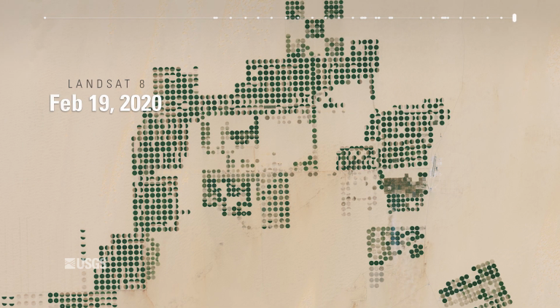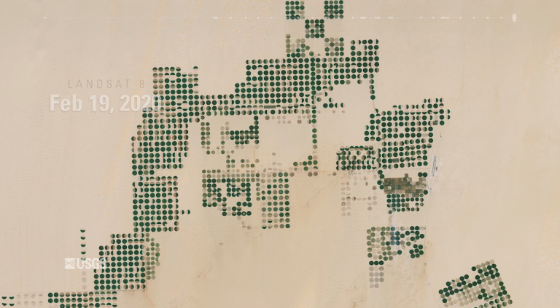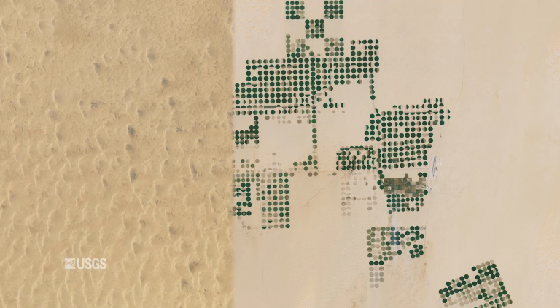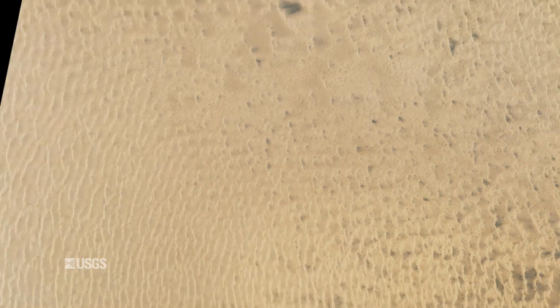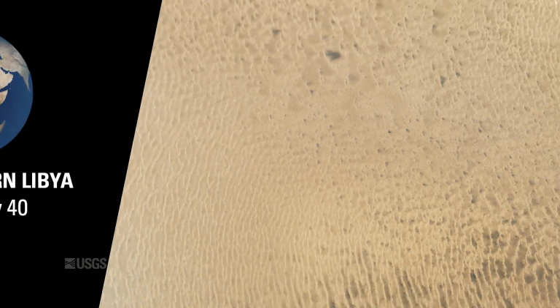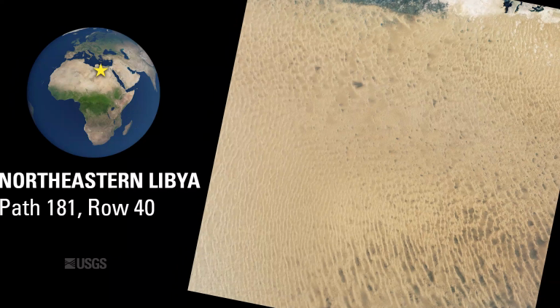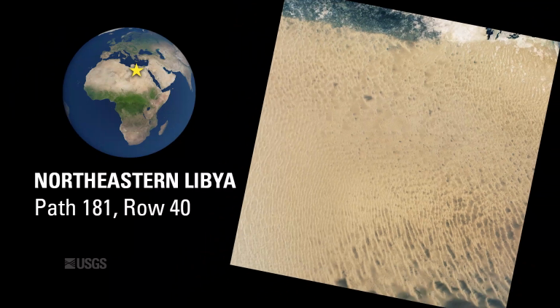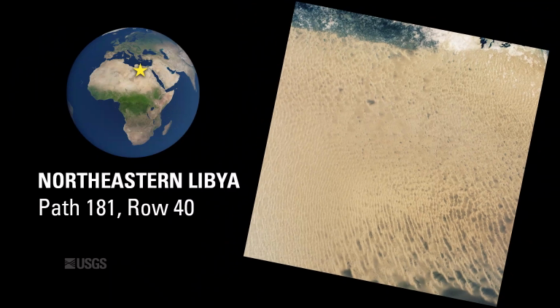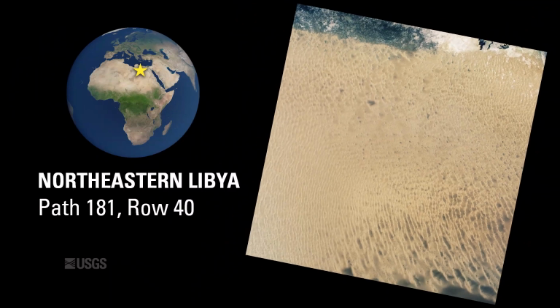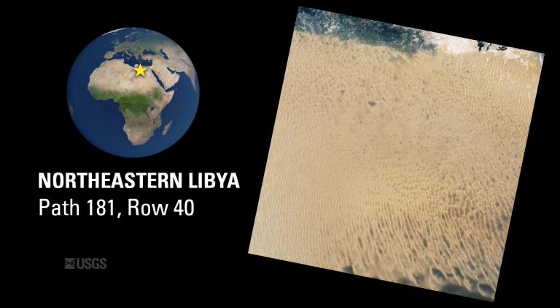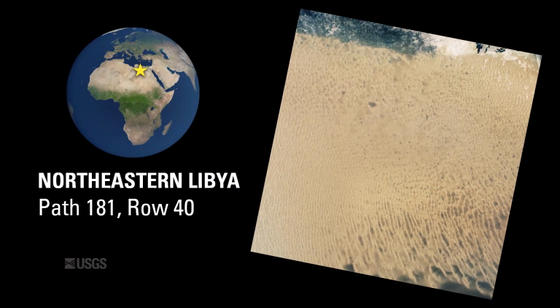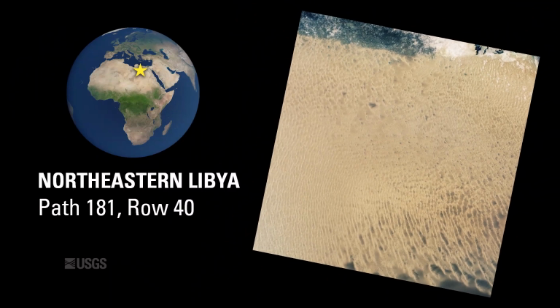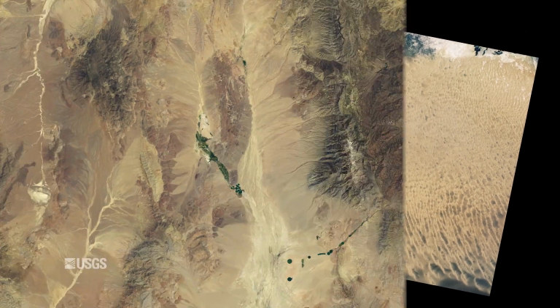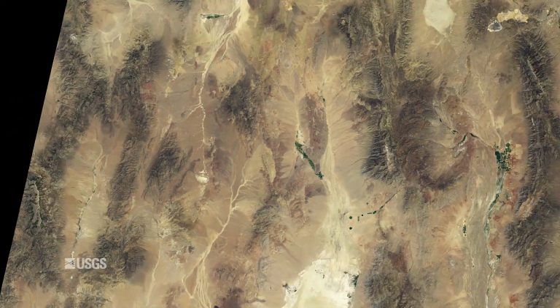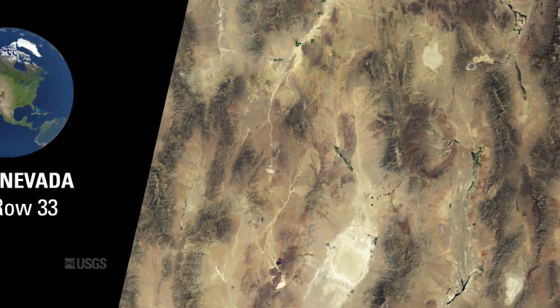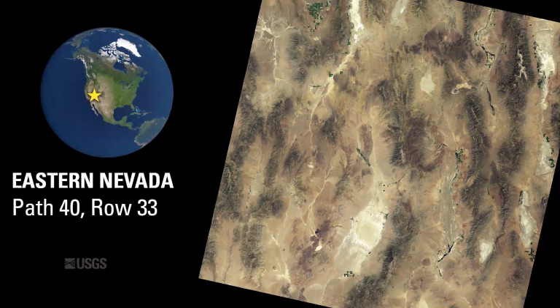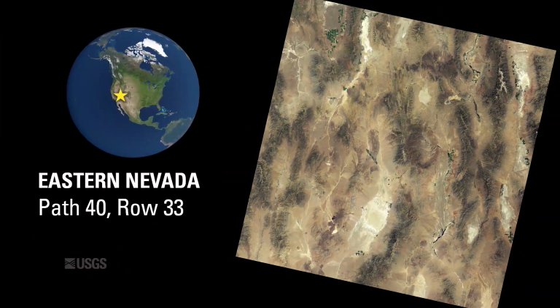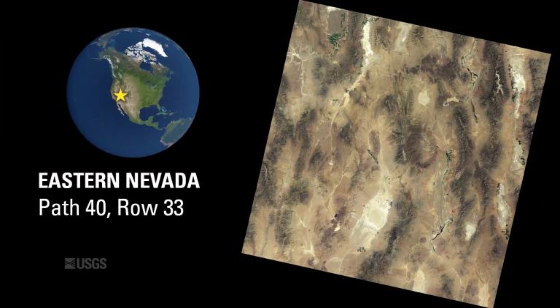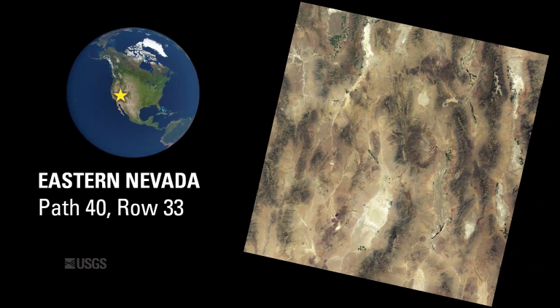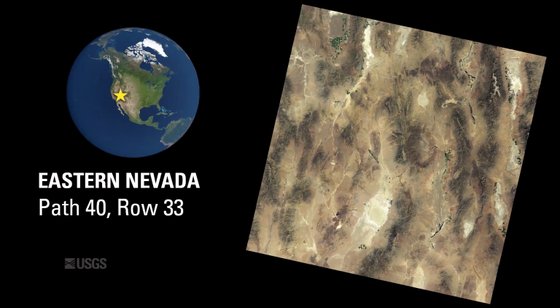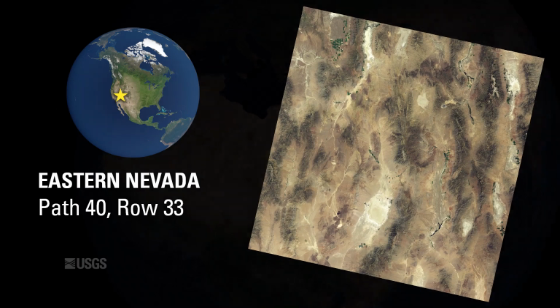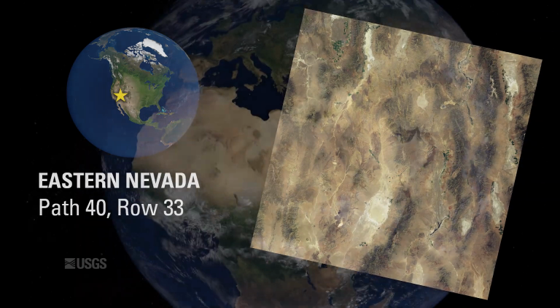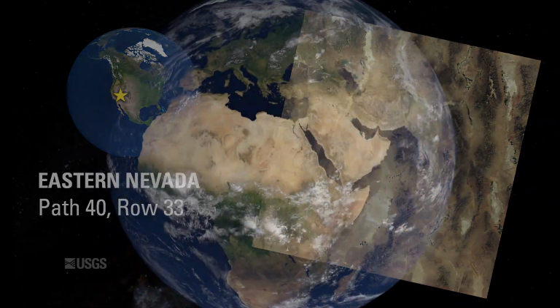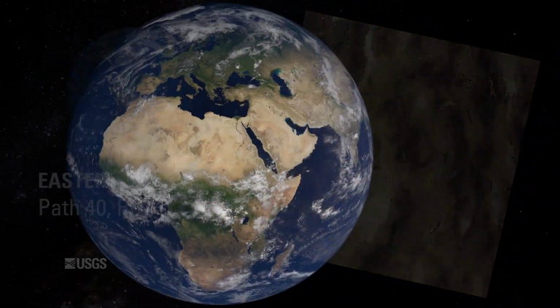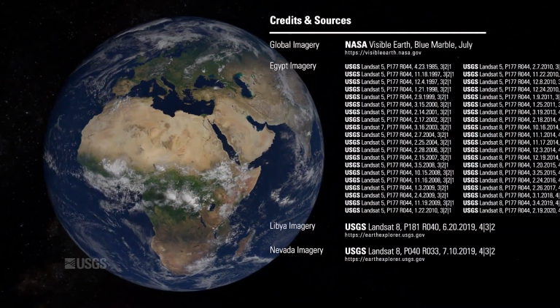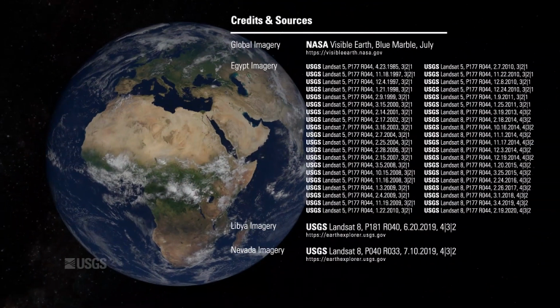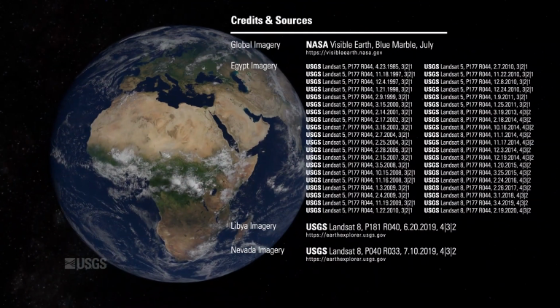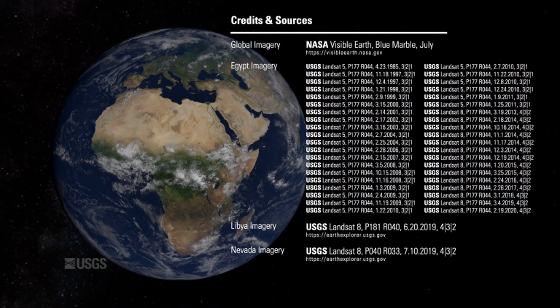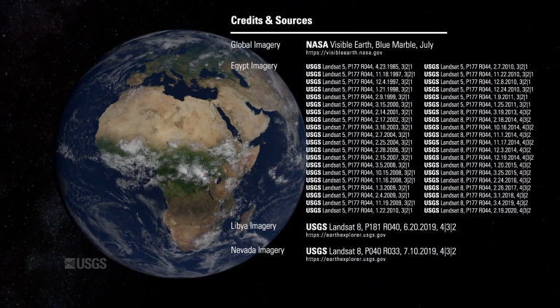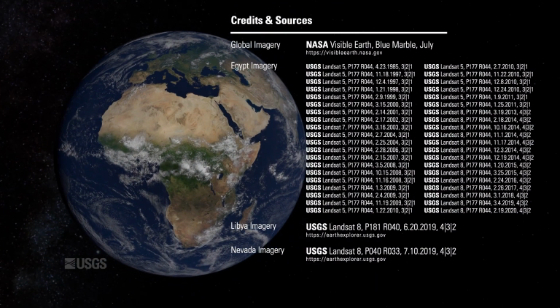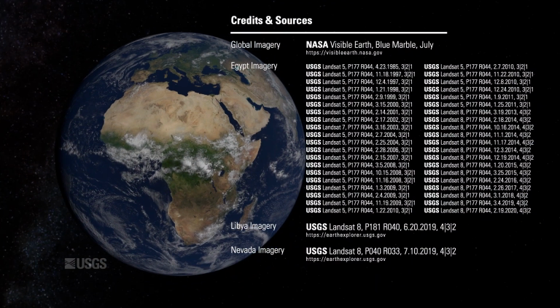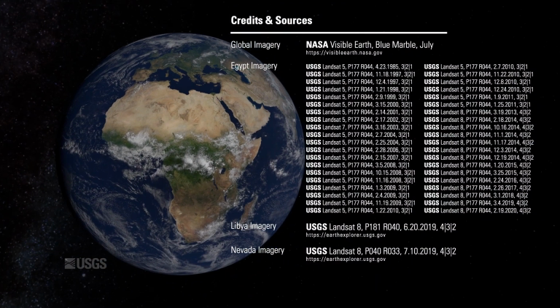Fortunately, other reliable test sites exist, and engineers continue to rely on them, maintaining Landsat's accuracy, which is crucial in determining the precision of other Earth-observing satellites.